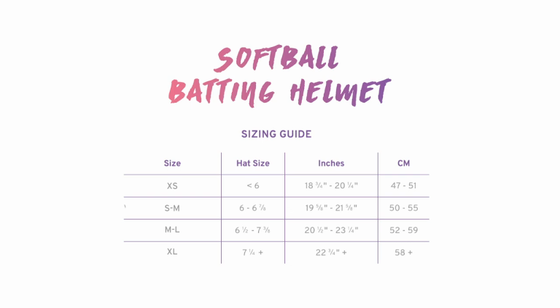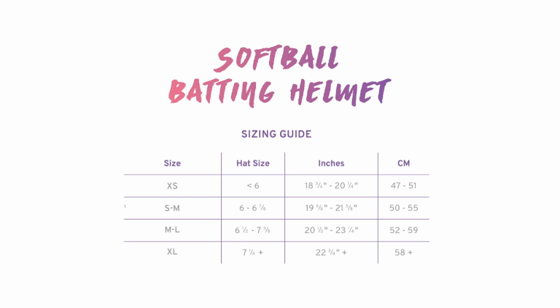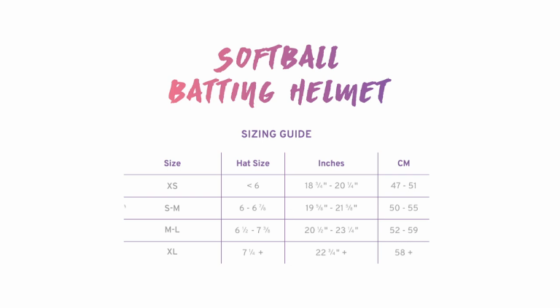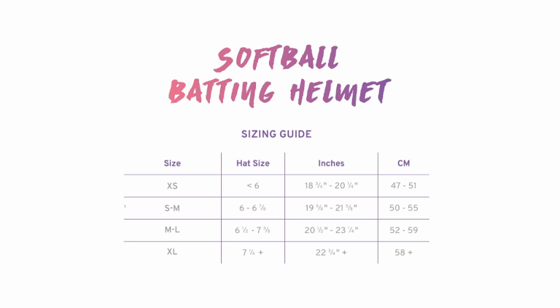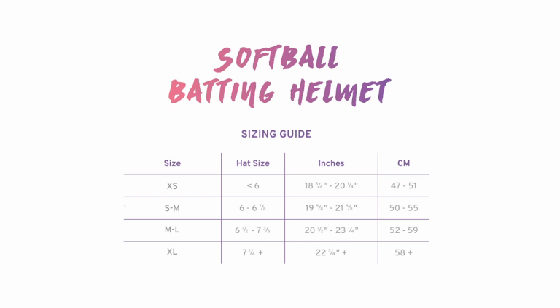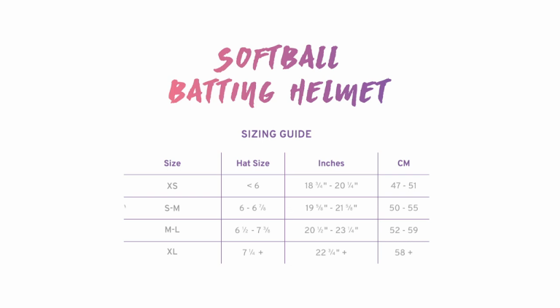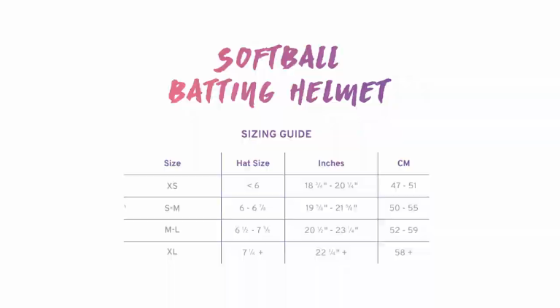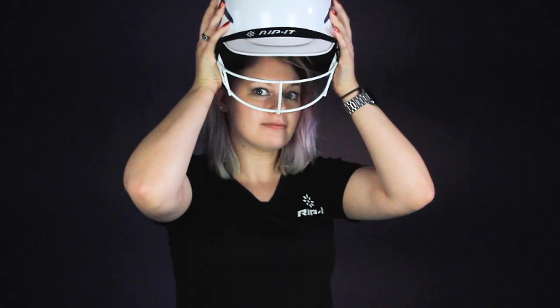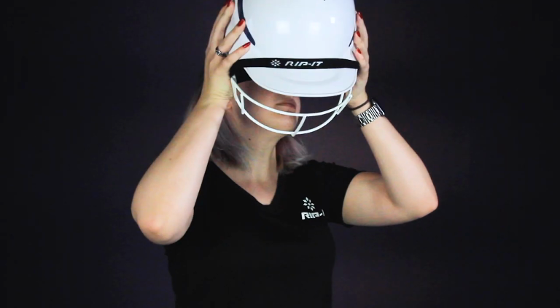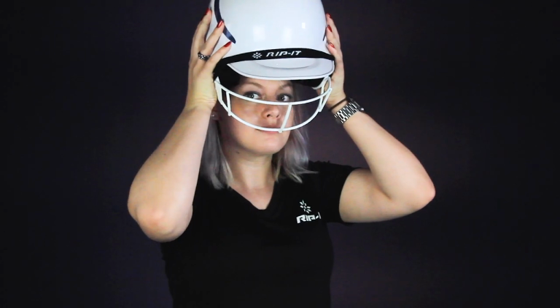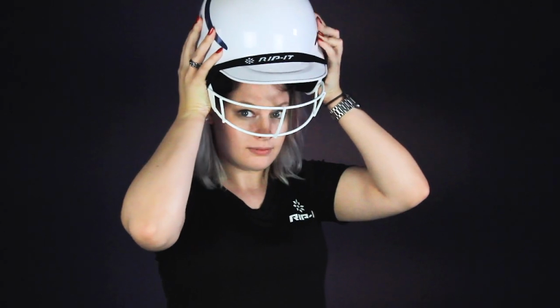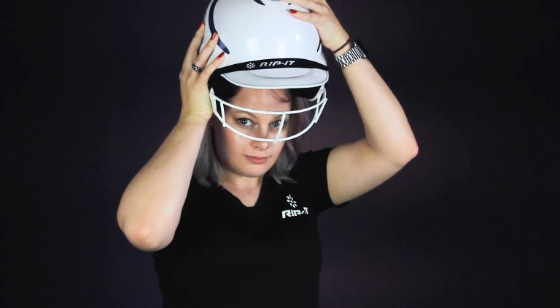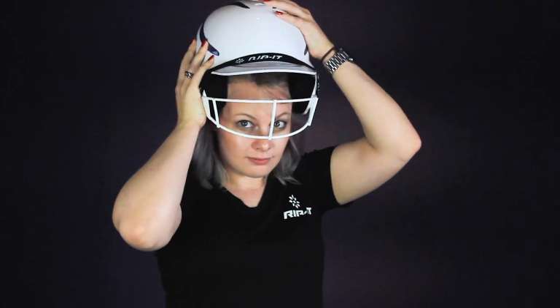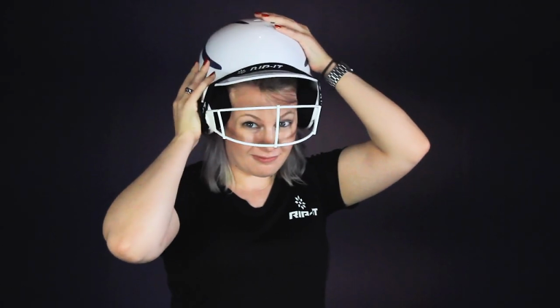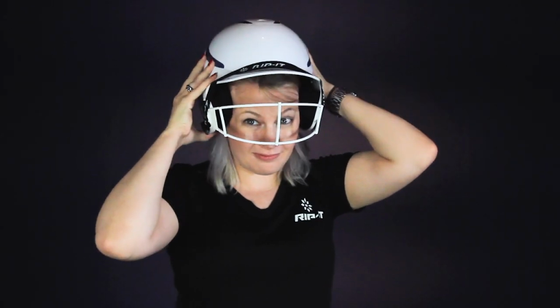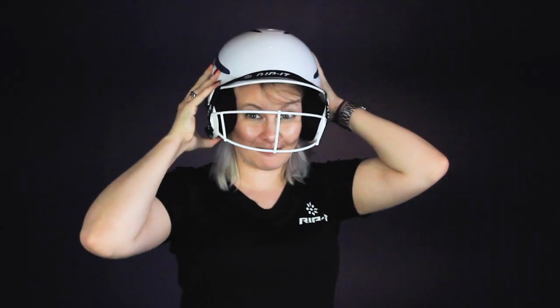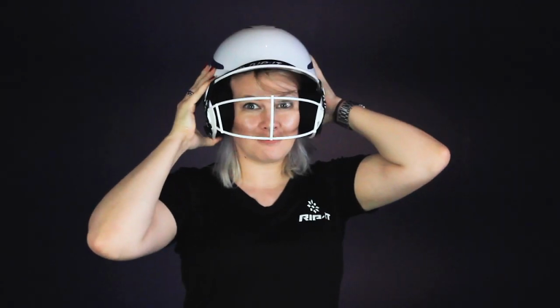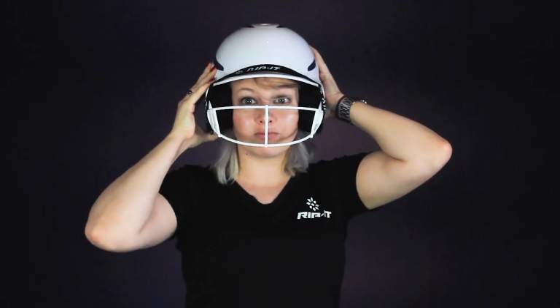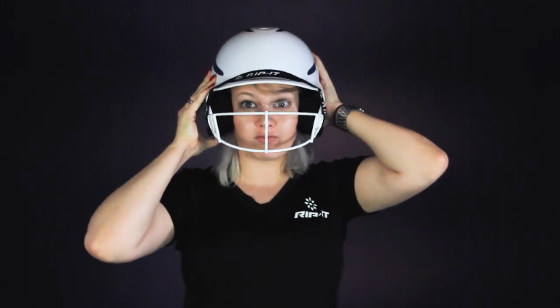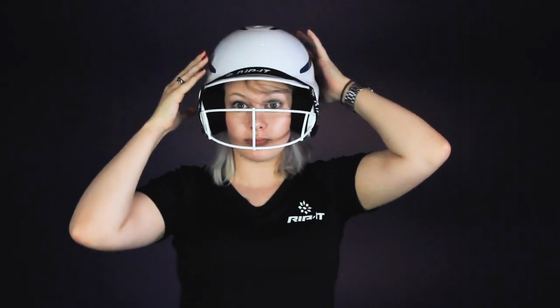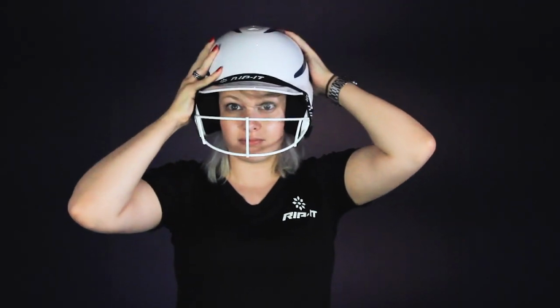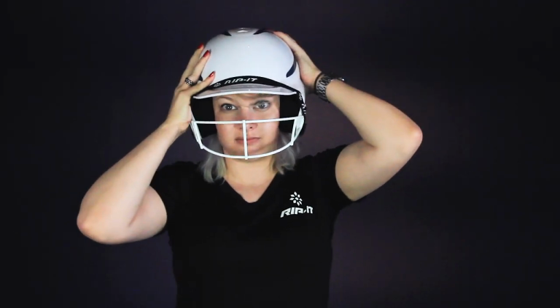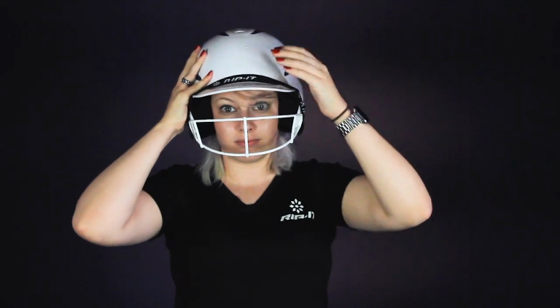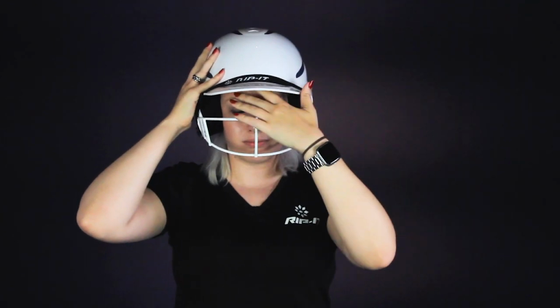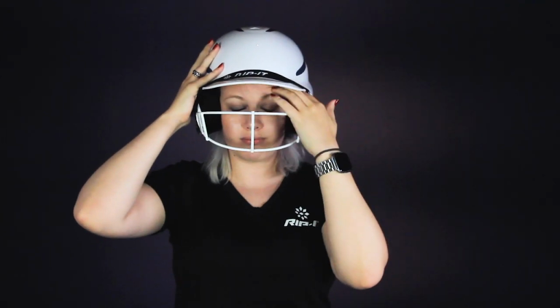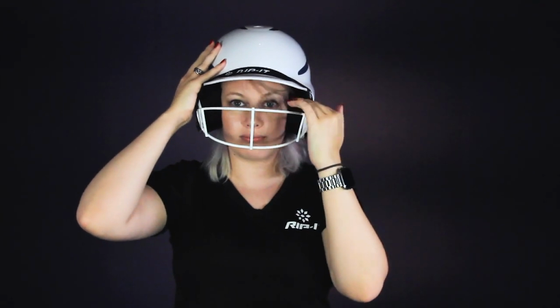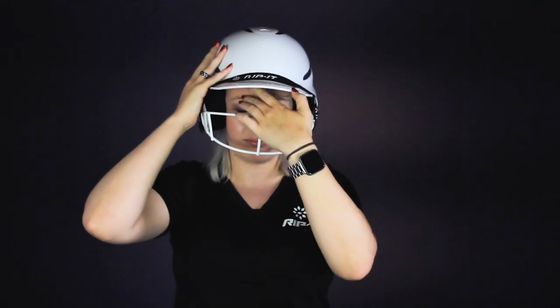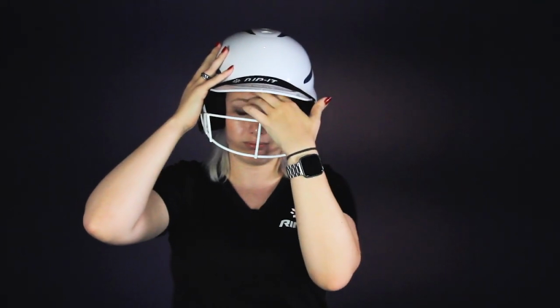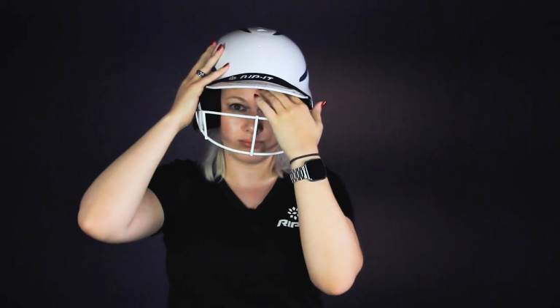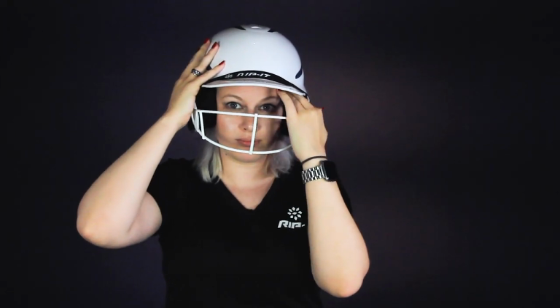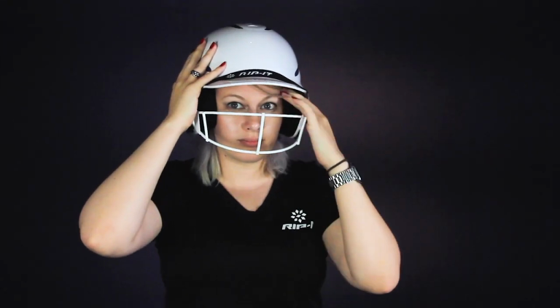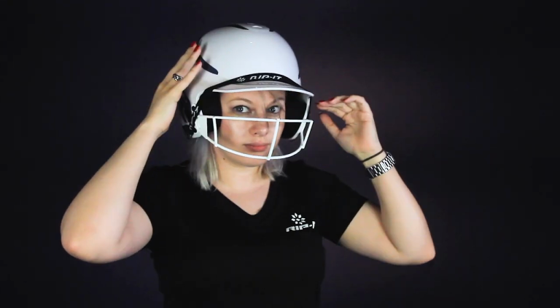Once you have found your correct helmet size, go ahead and try on your helmet and make sure it does not cover your eyebrows. From there, give it a few good shakes or try a slow jog to make sure that the helmet is not bobbing around.